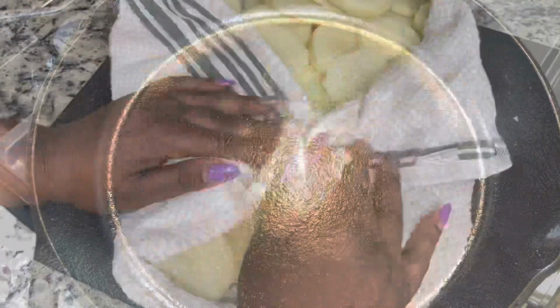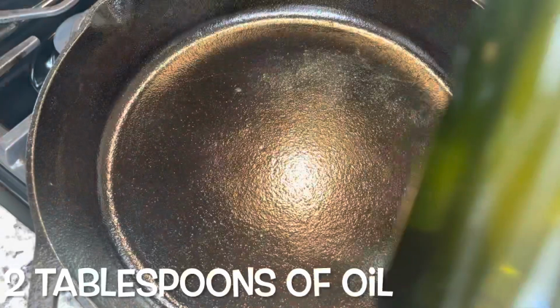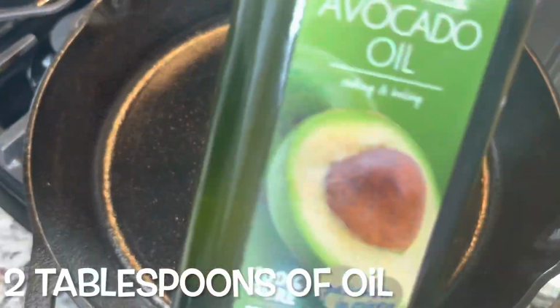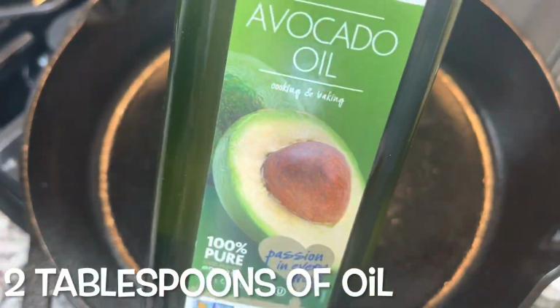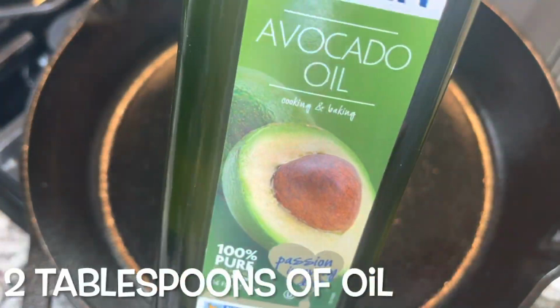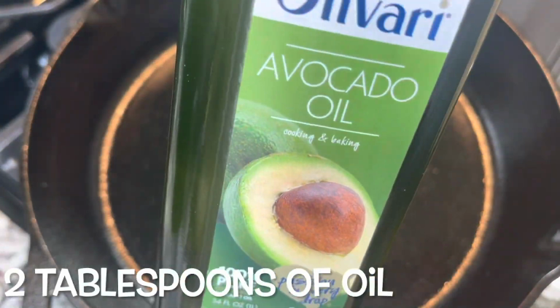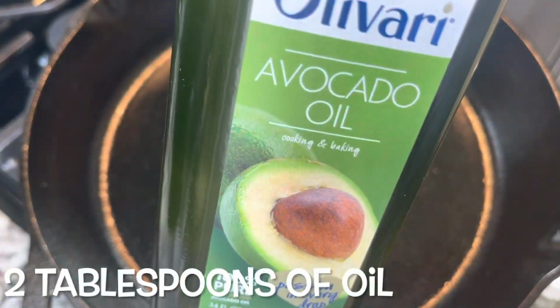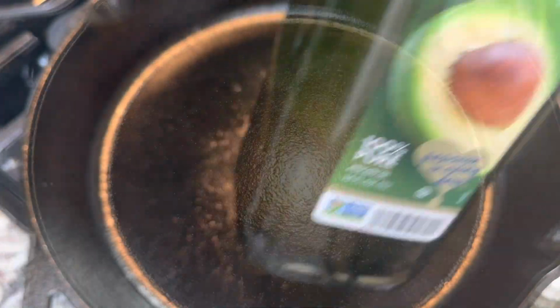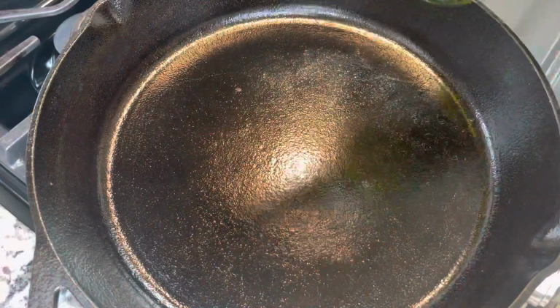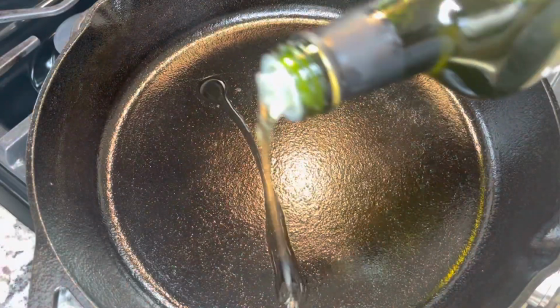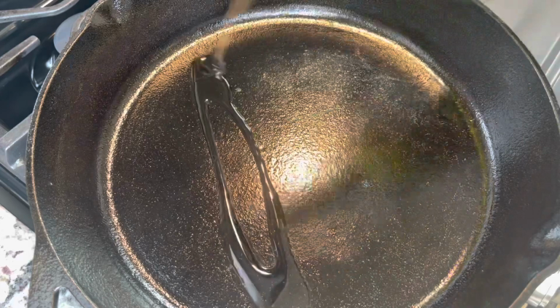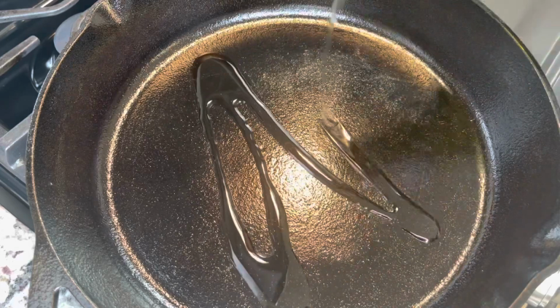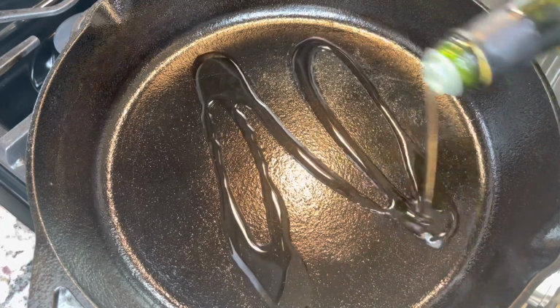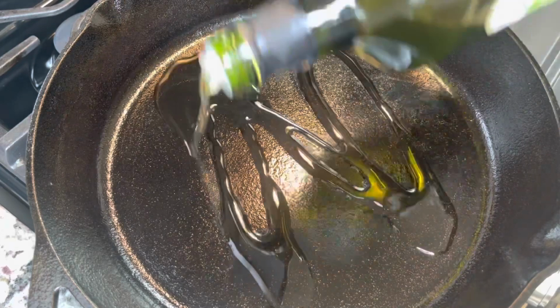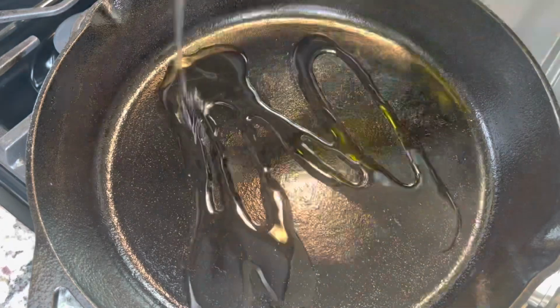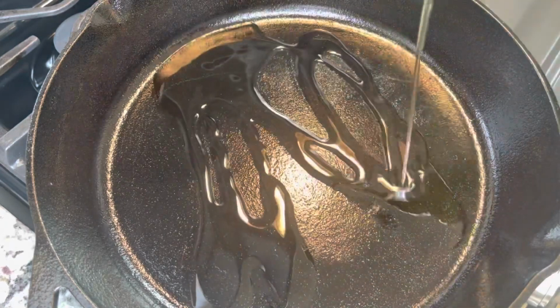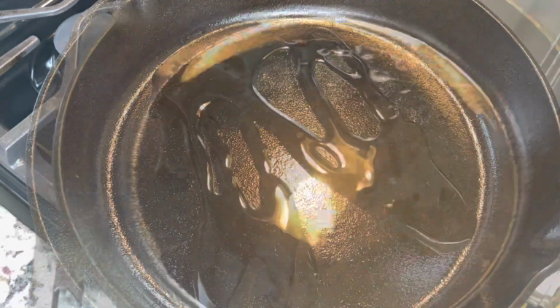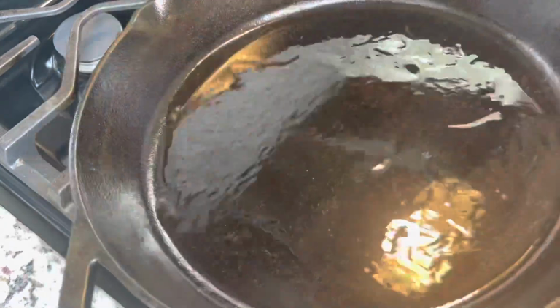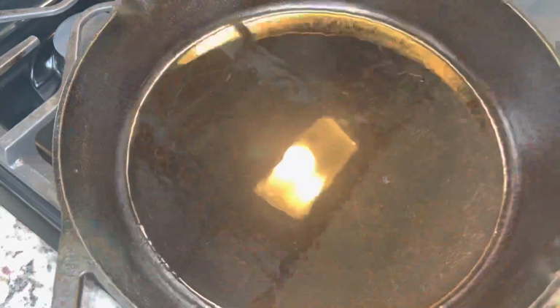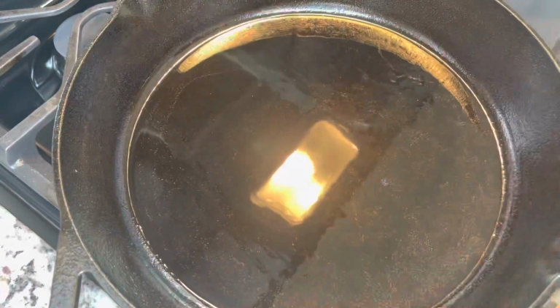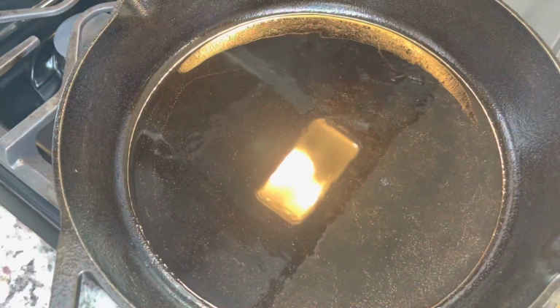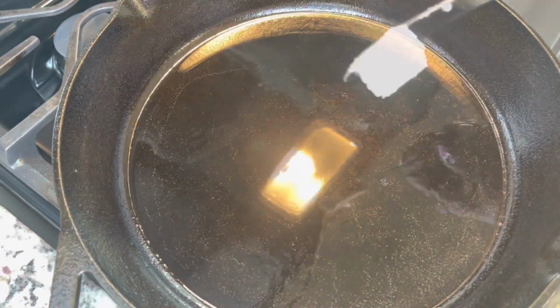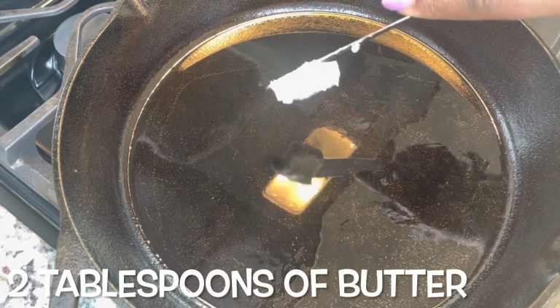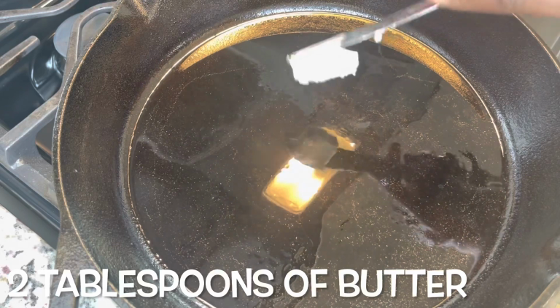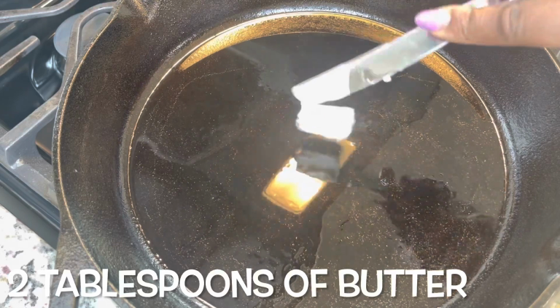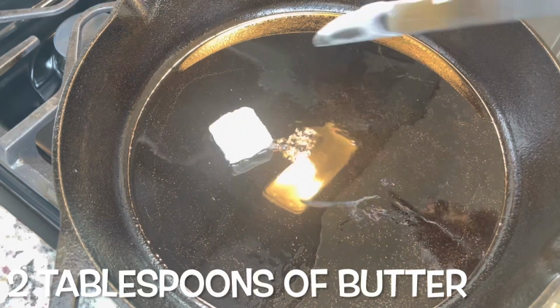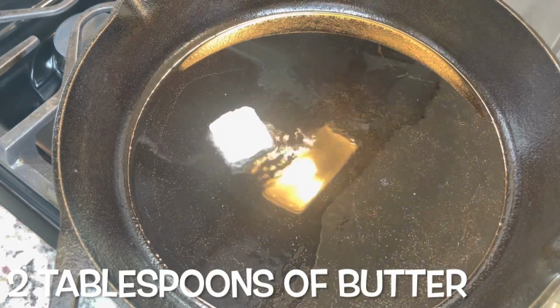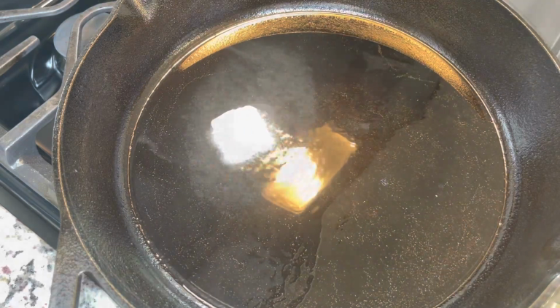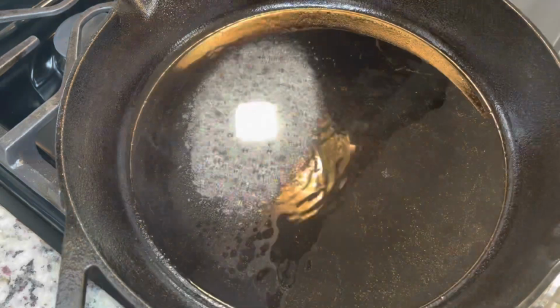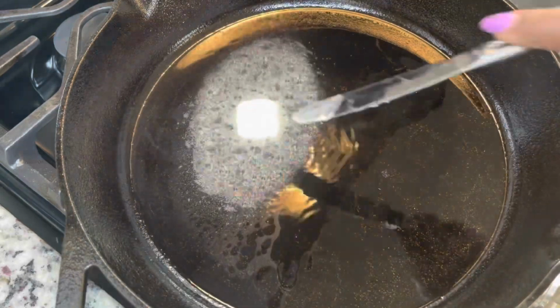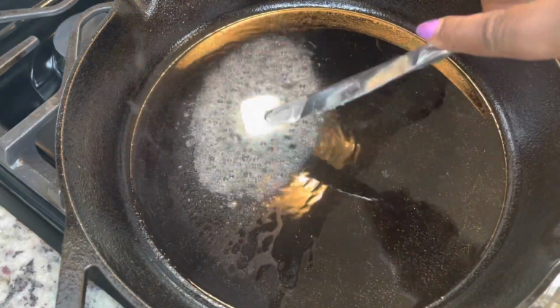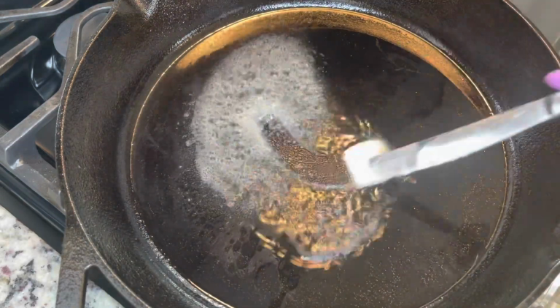I am using a clean dish towel just to dry my potatoes off. Now I'm using my cast iron skillet and I am using about two tablespoons of avocado oil, and then I'm going to use about two tablespoons of butter.